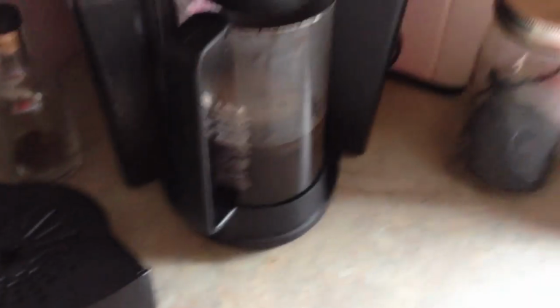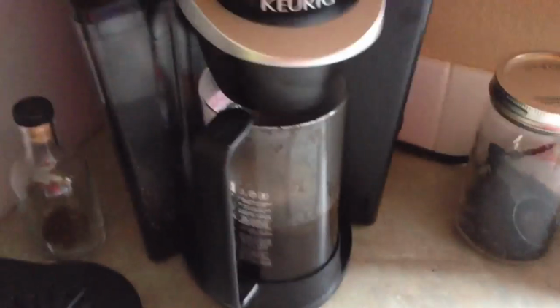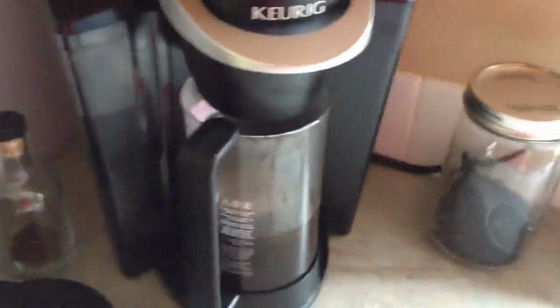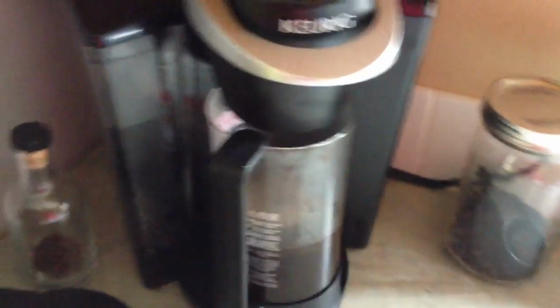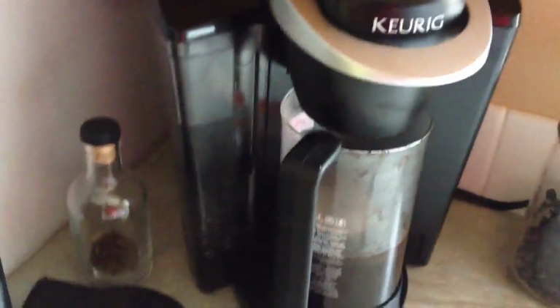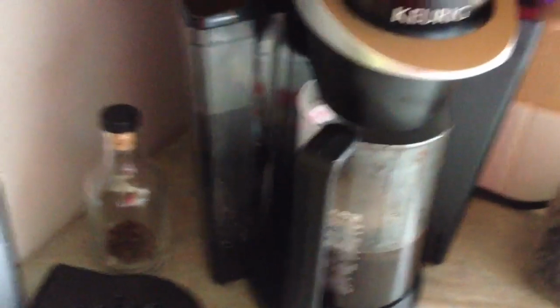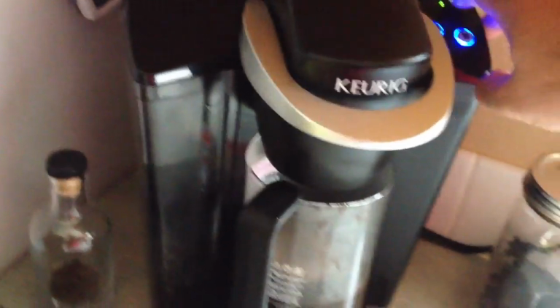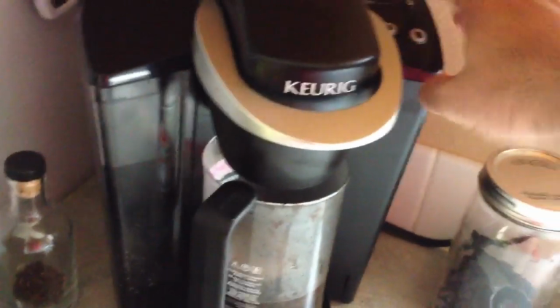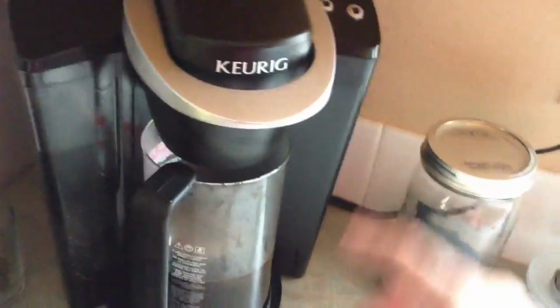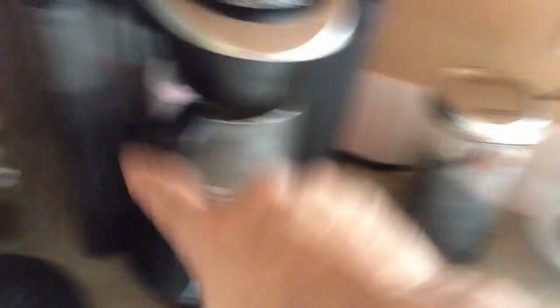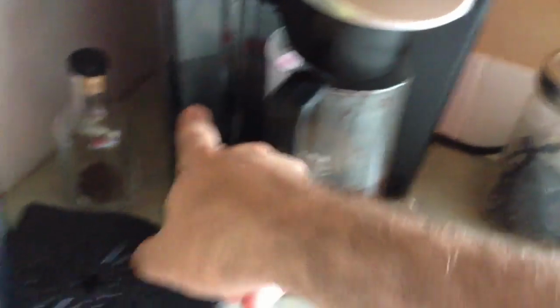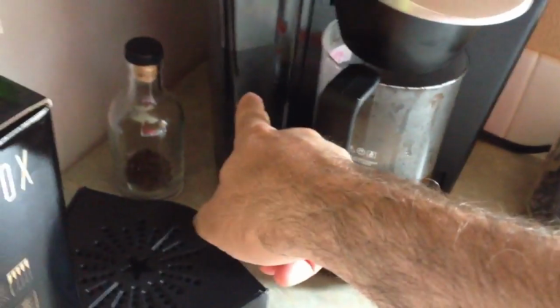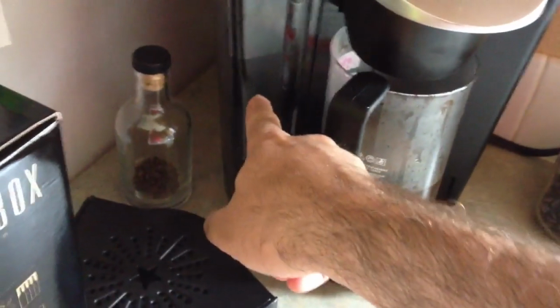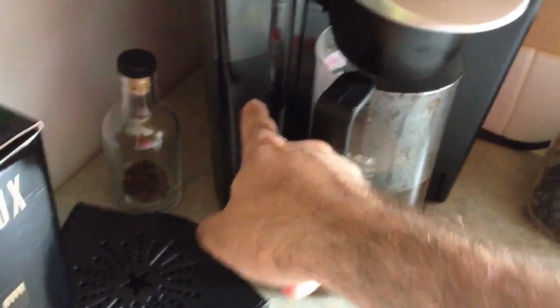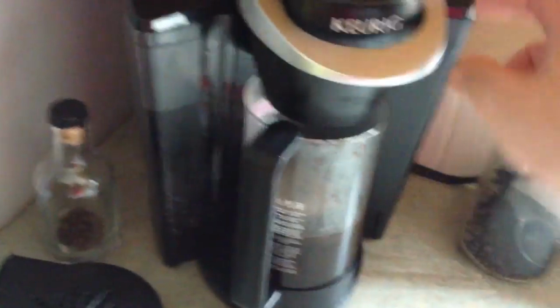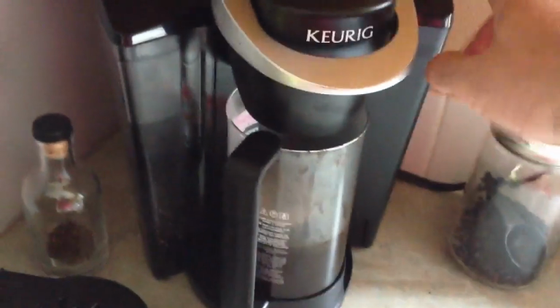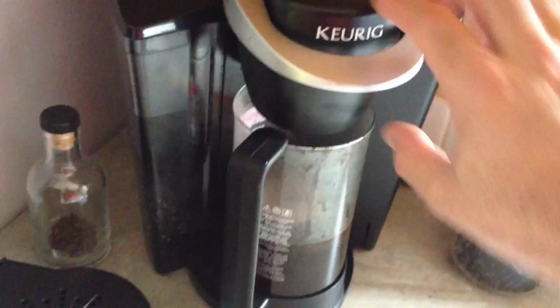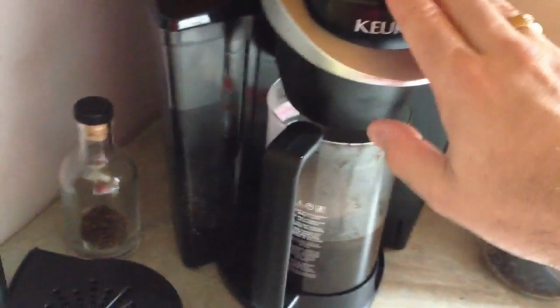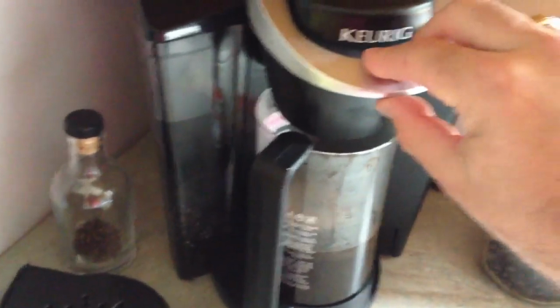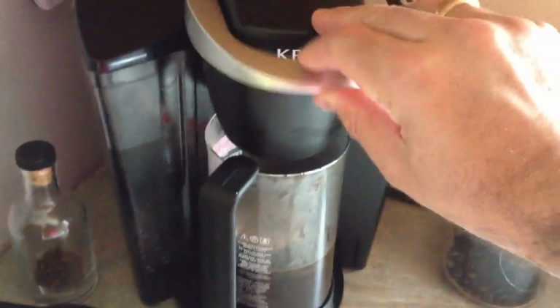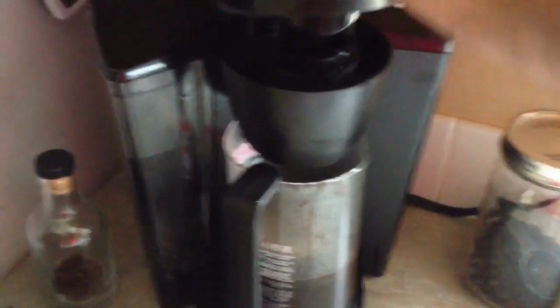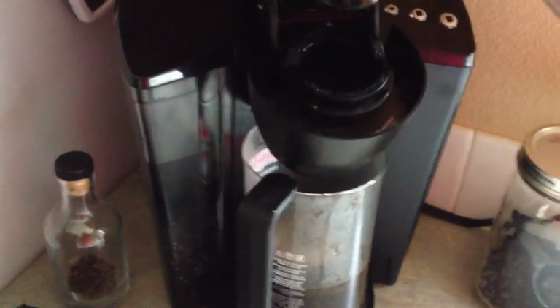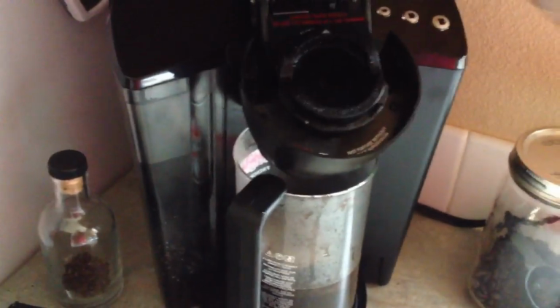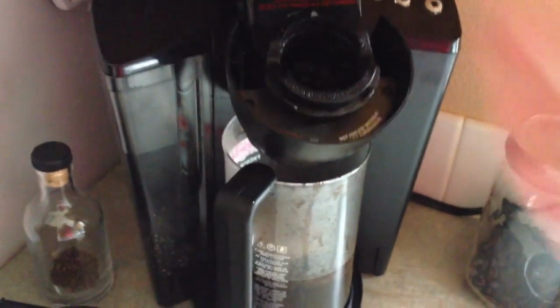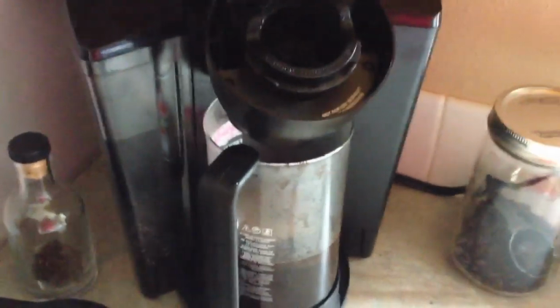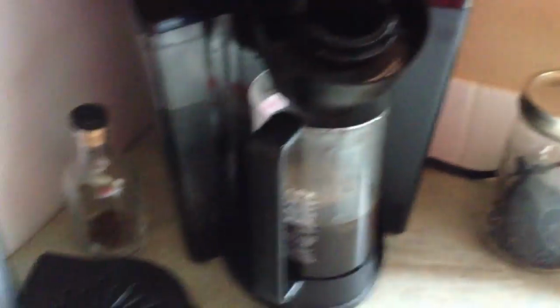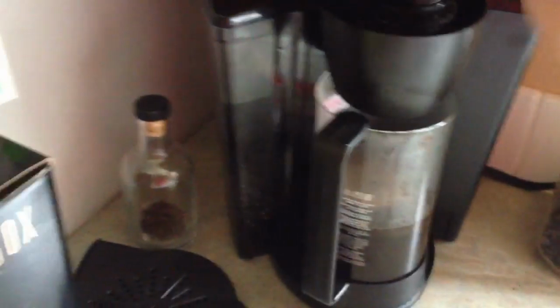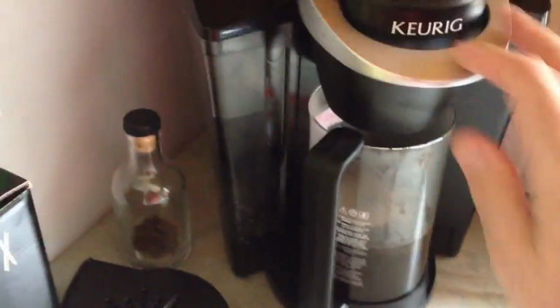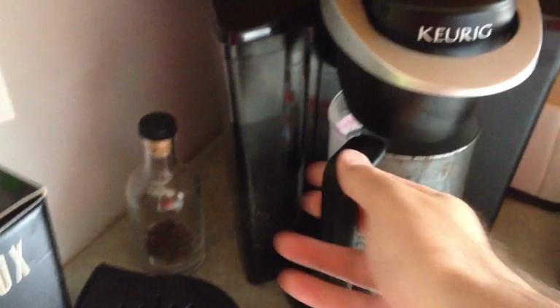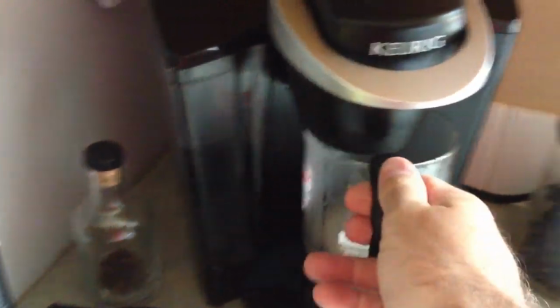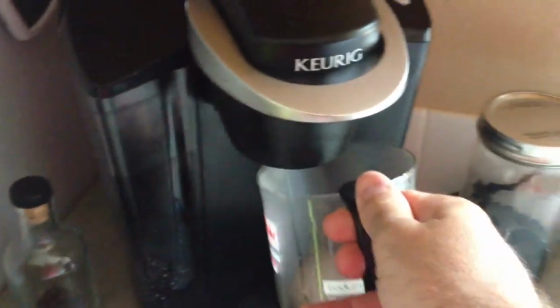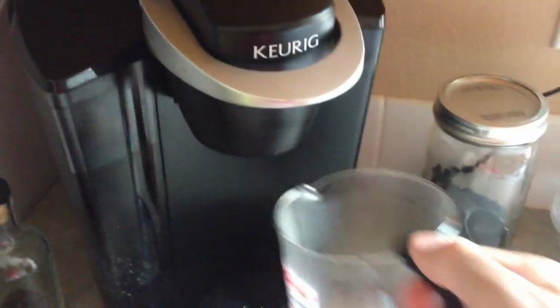Here's how you make strong coffee with a Keurig system. You put the water in your tank and you turn on the machine and you close the lid and you fill up your French press with hot water.